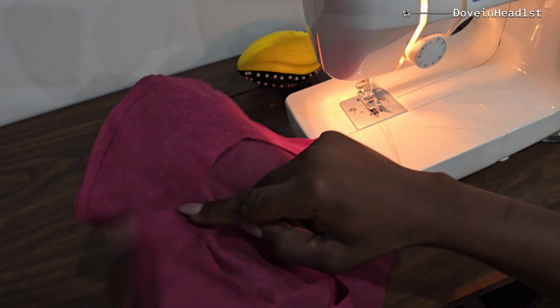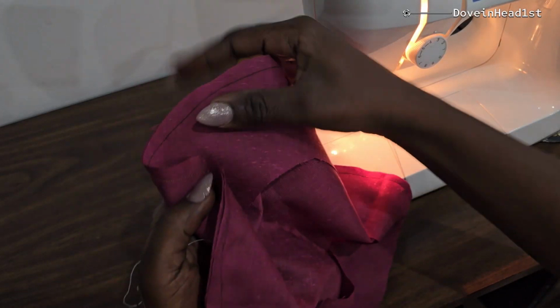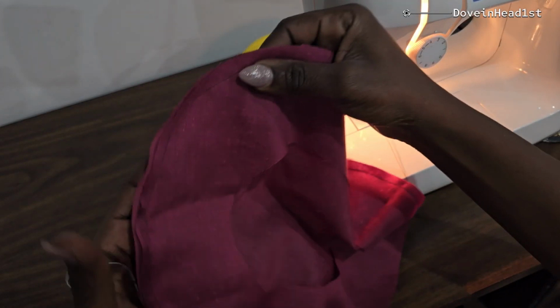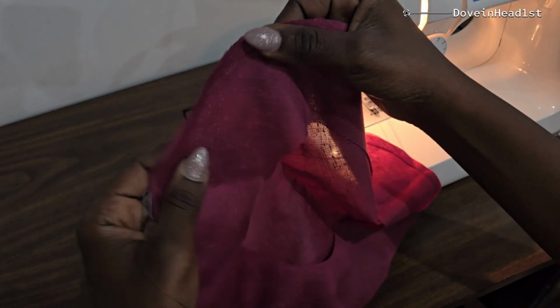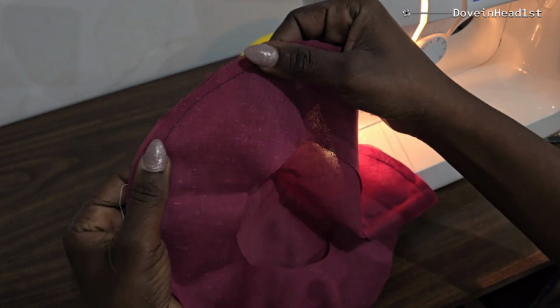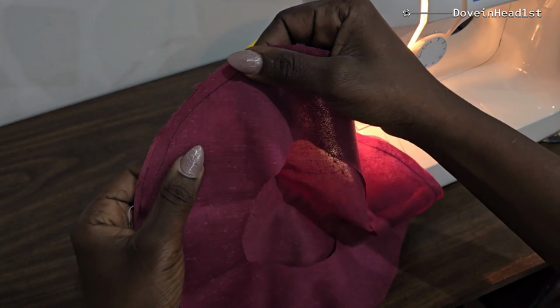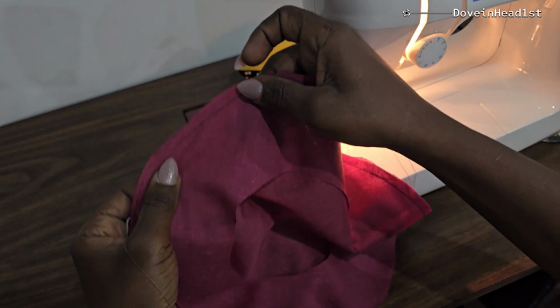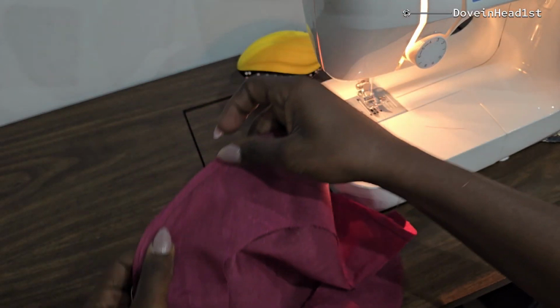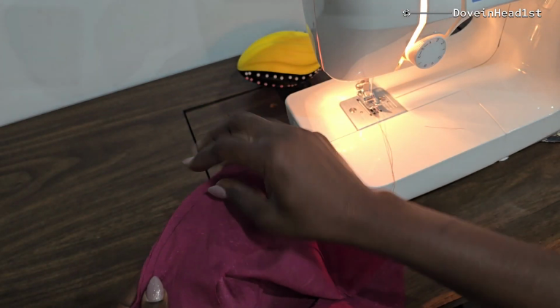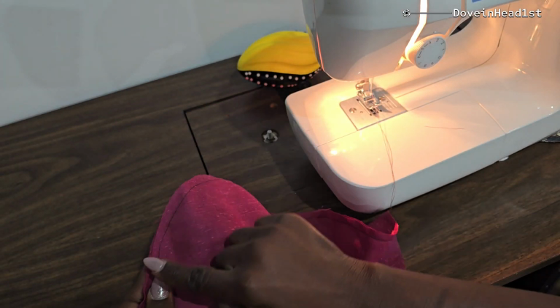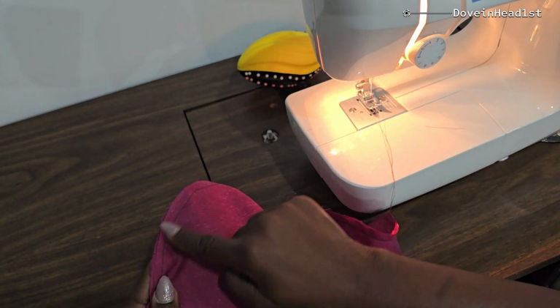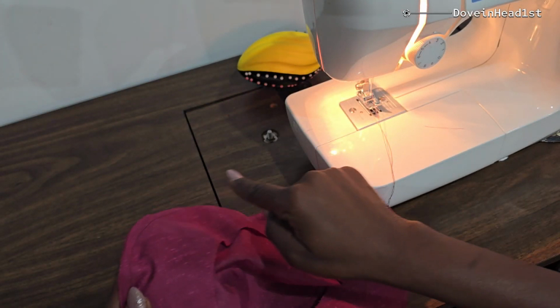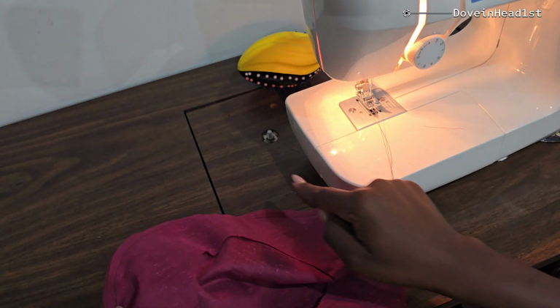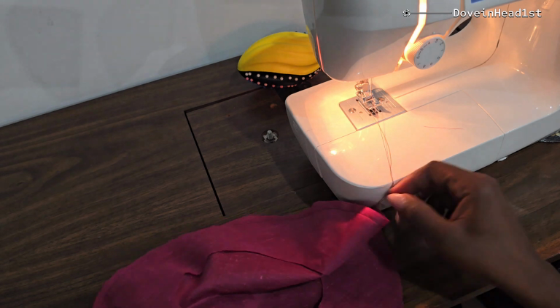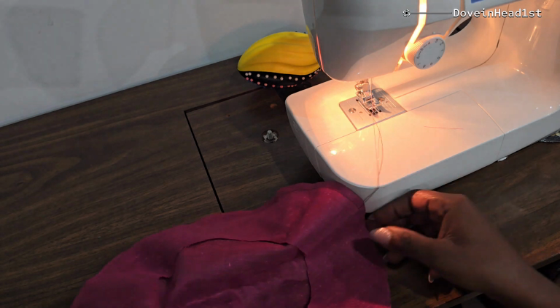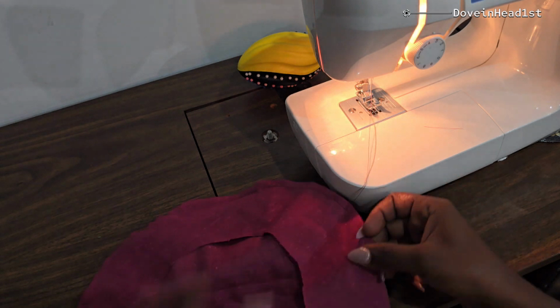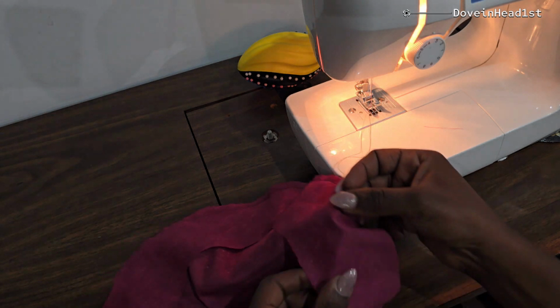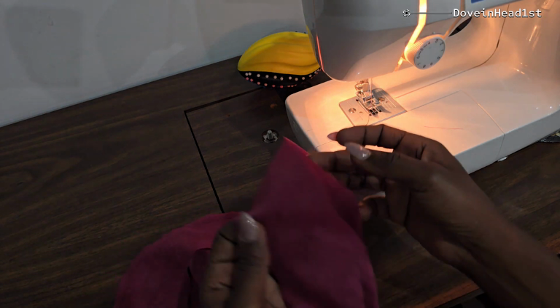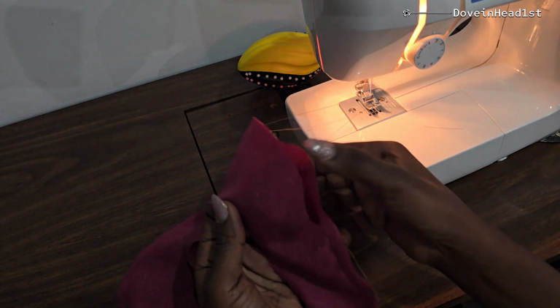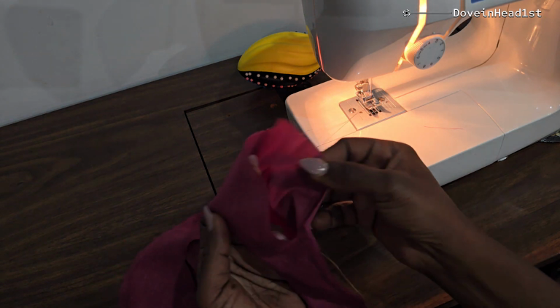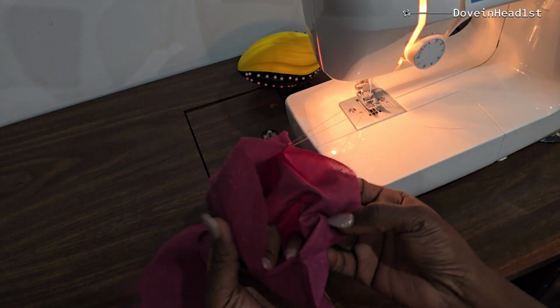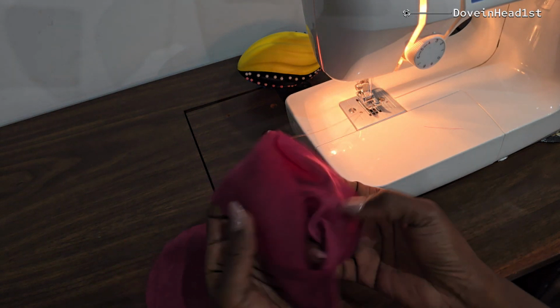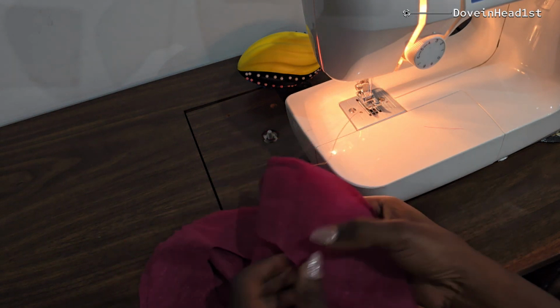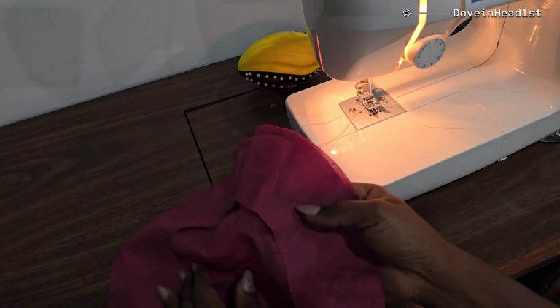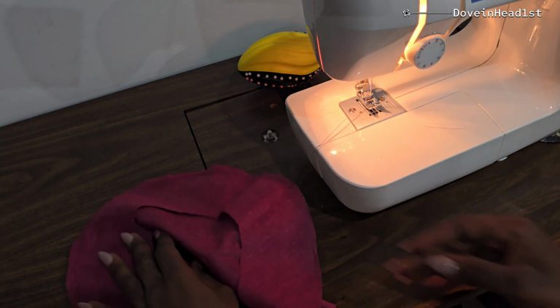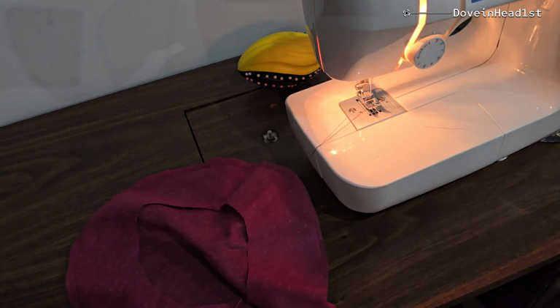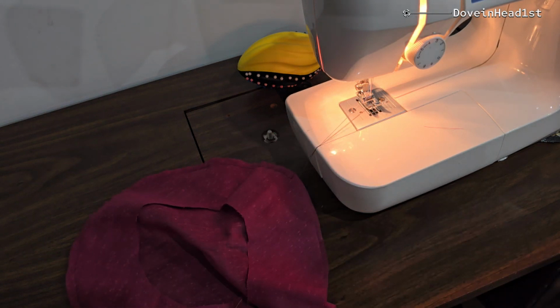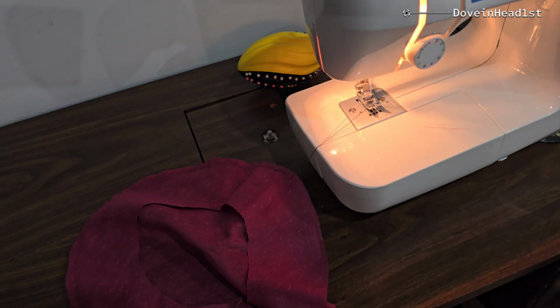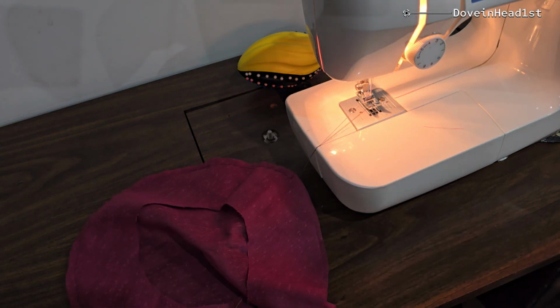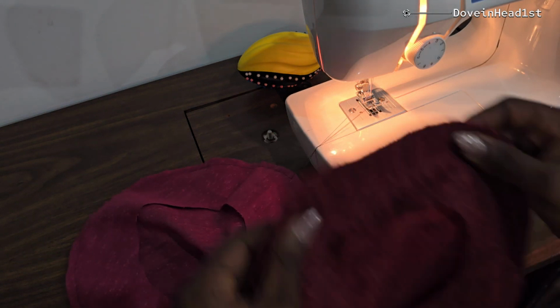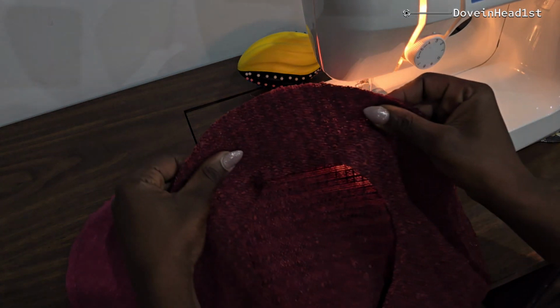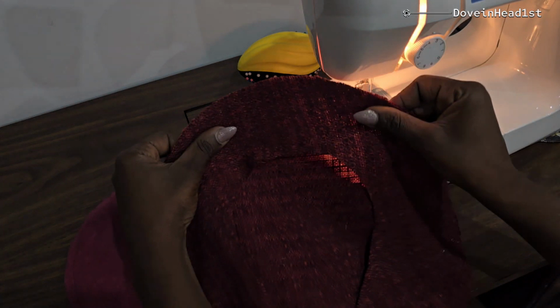Next, sew along the circle, as you can see, all the way around. Leave an opening that will be used to turn it inside out.